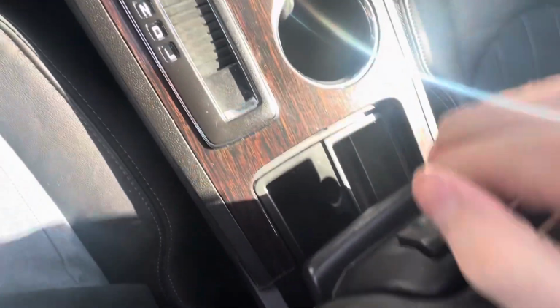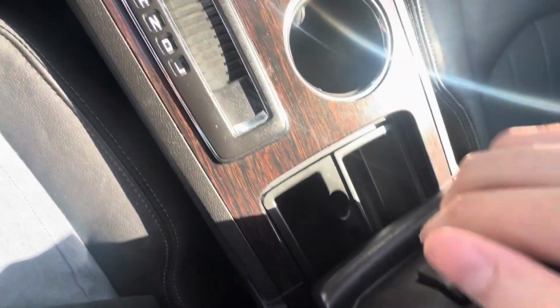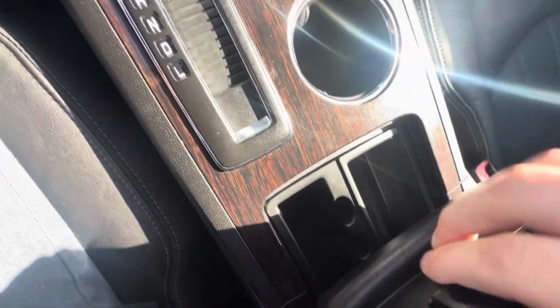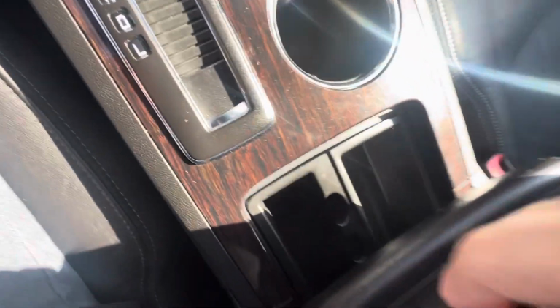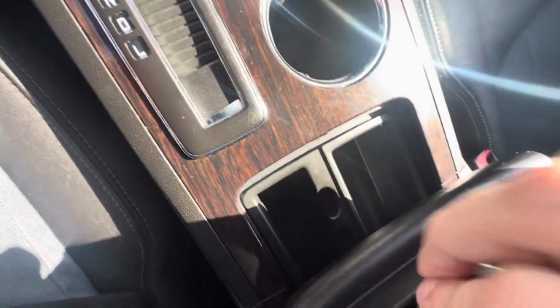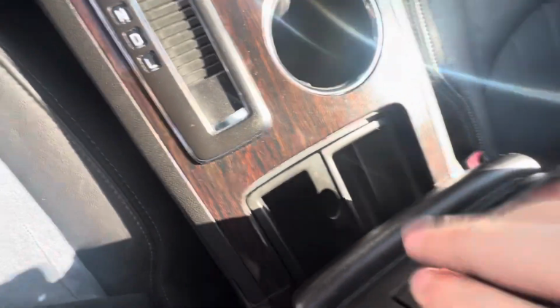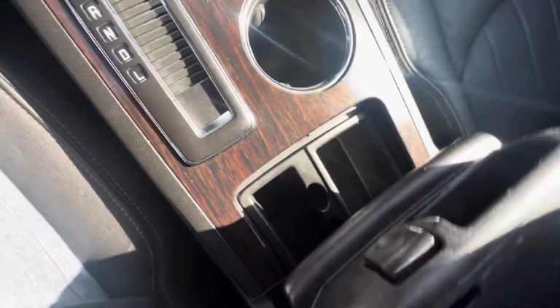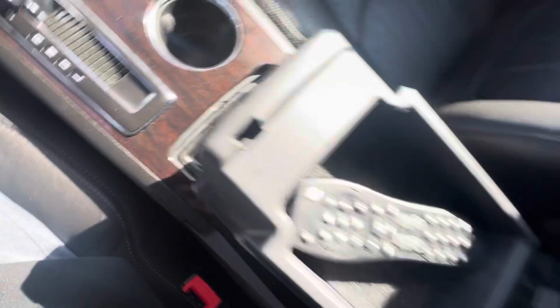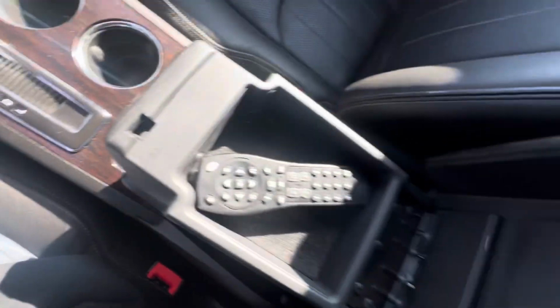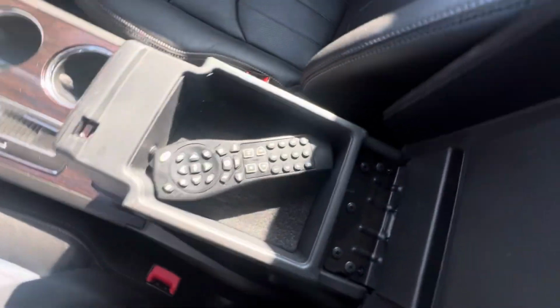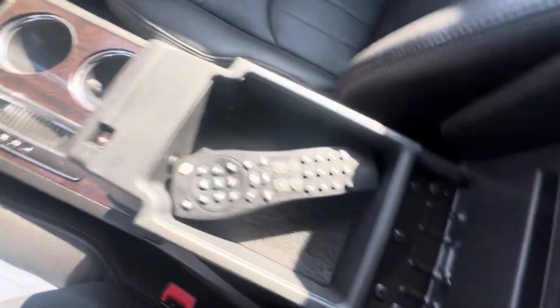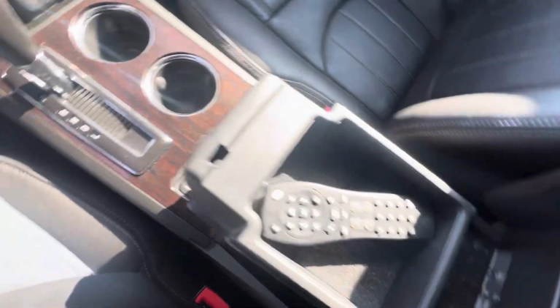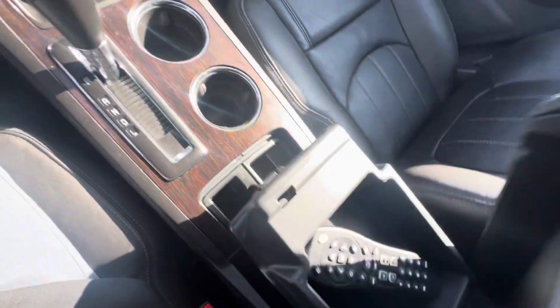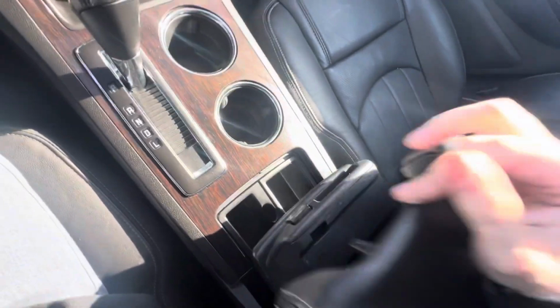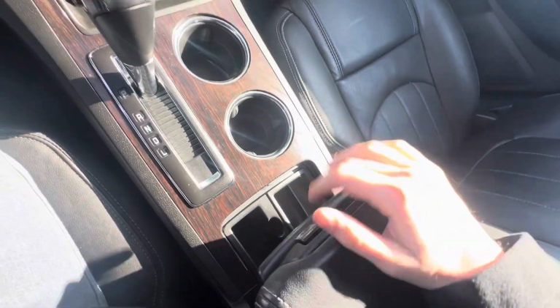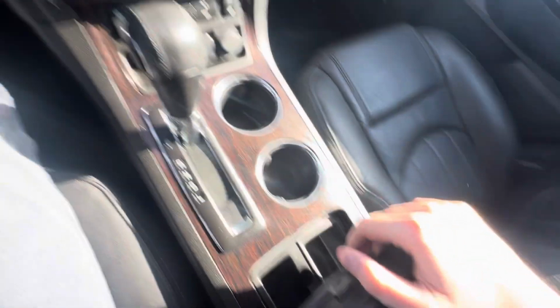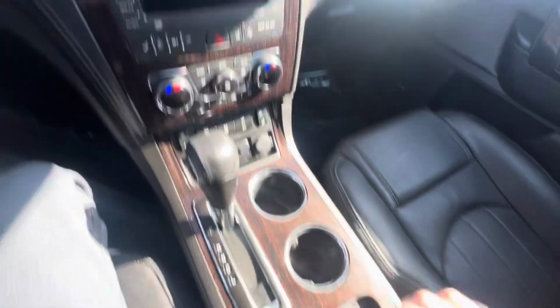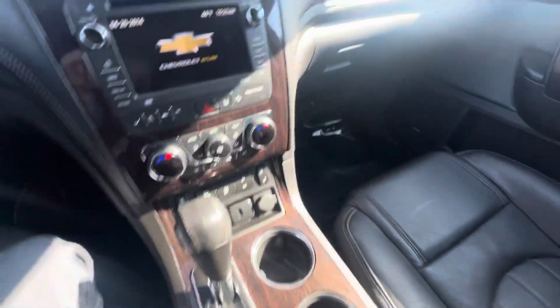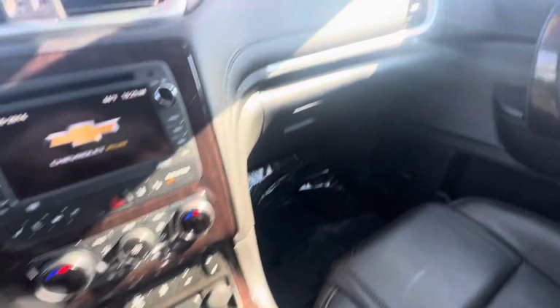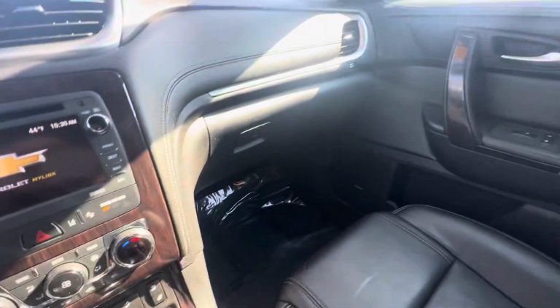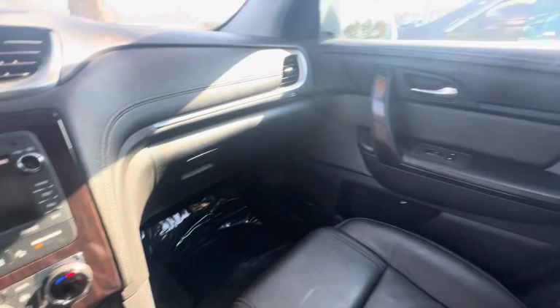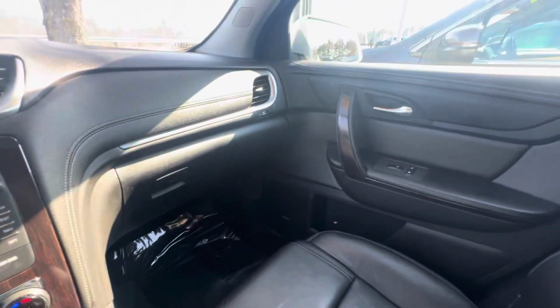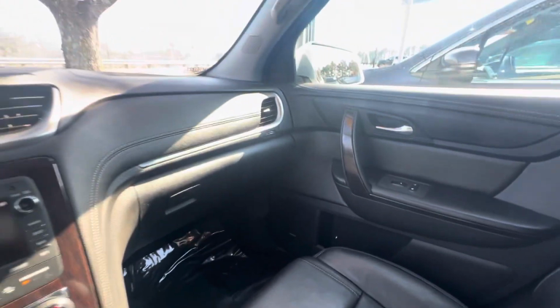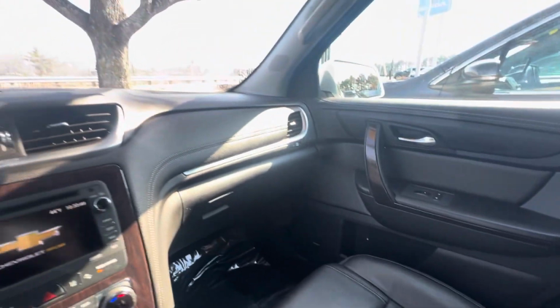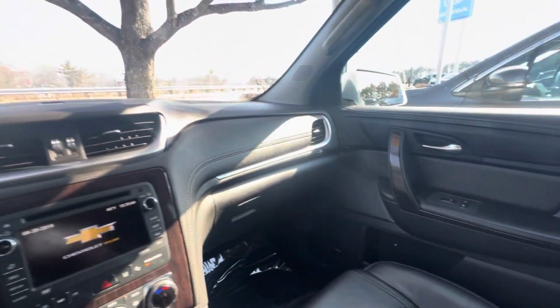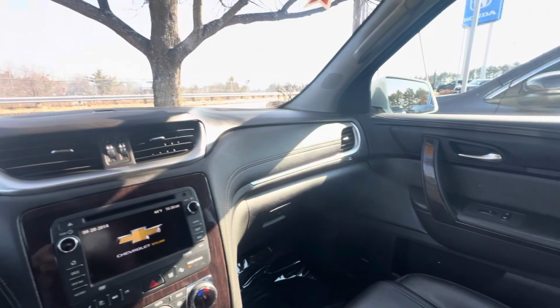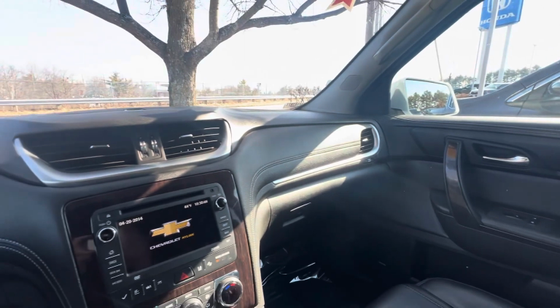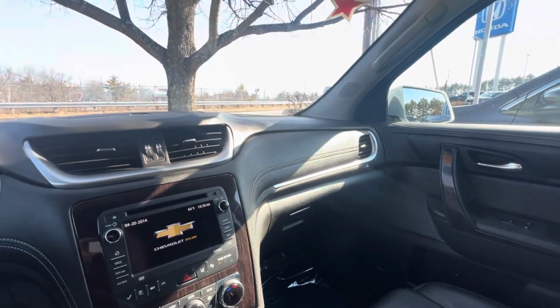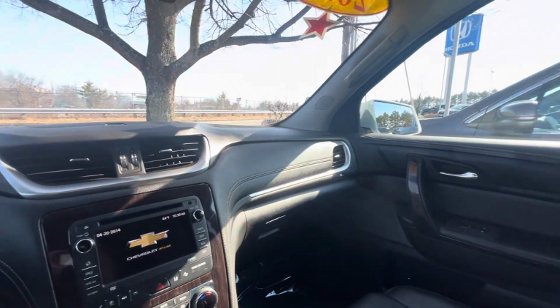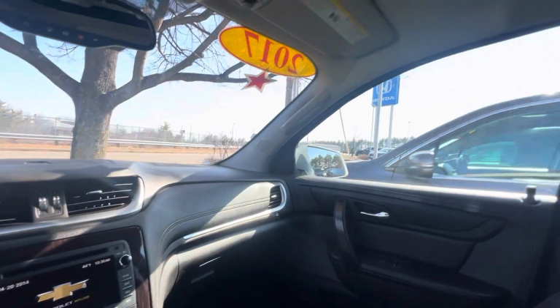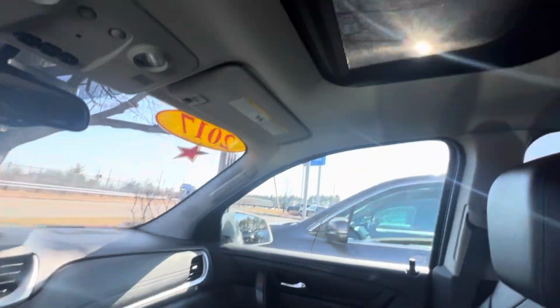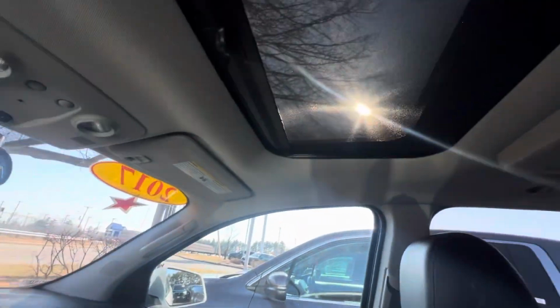It slides forward and opens up. This is your remote. Let's look at the passenger seats. There's also a sunroof in here.